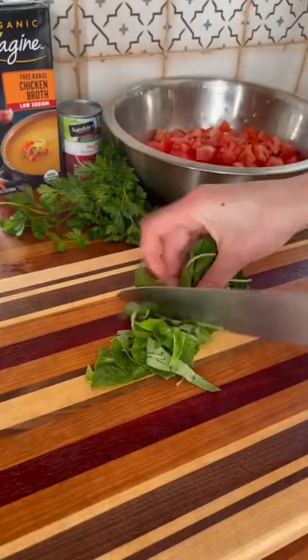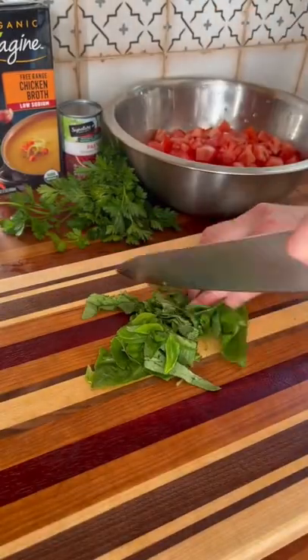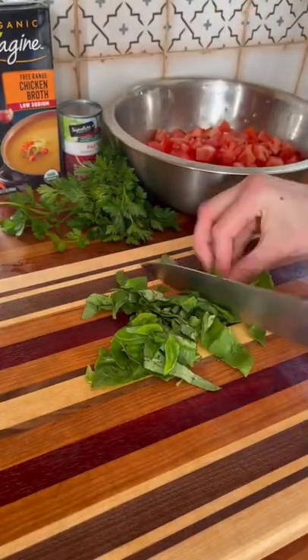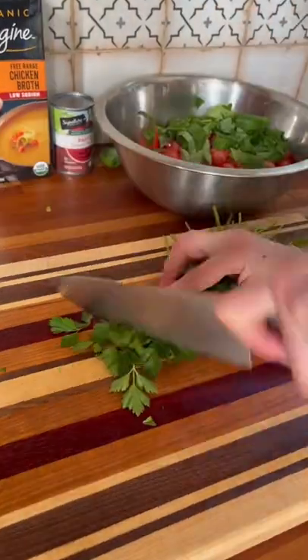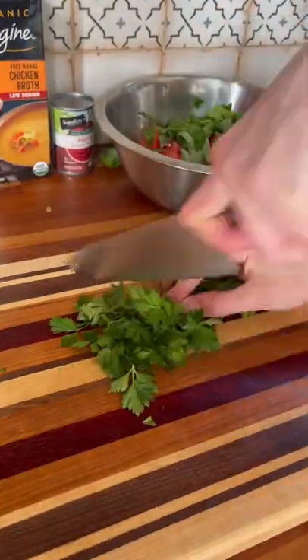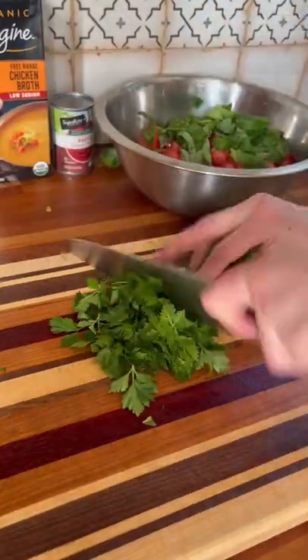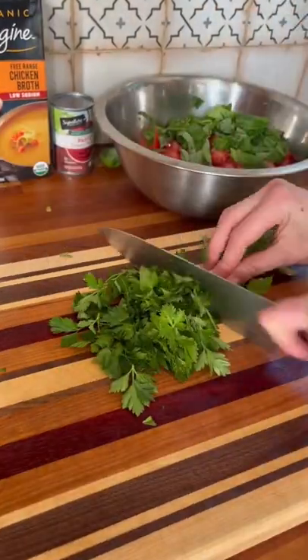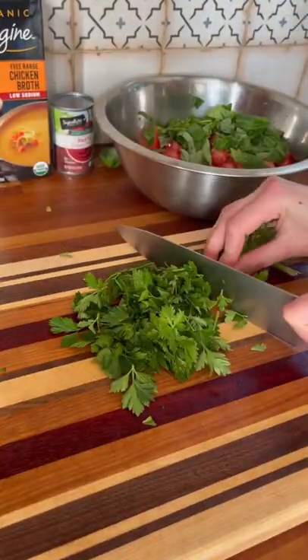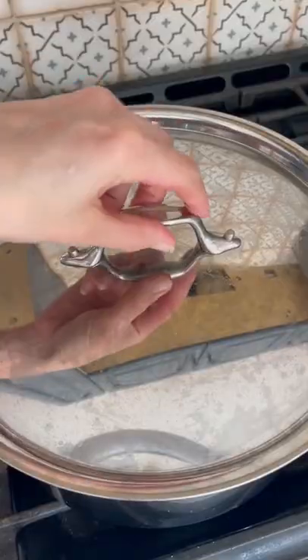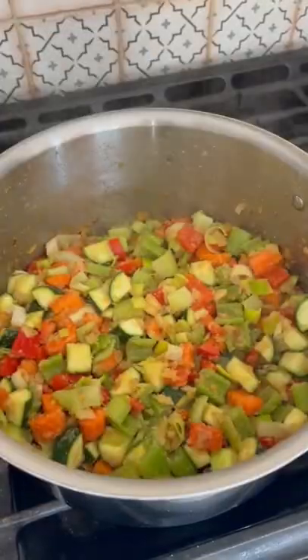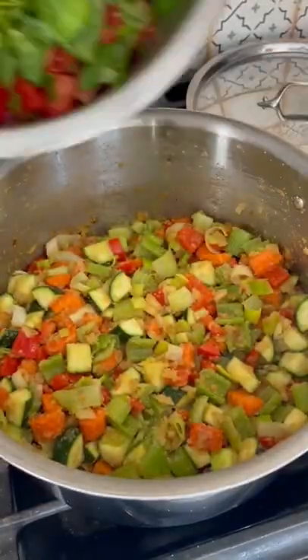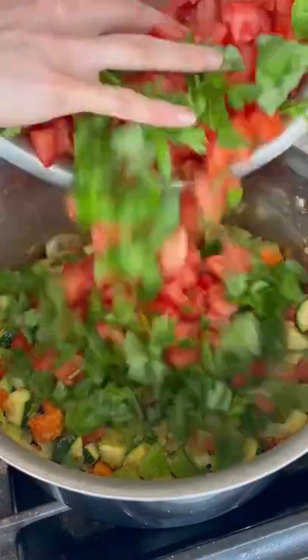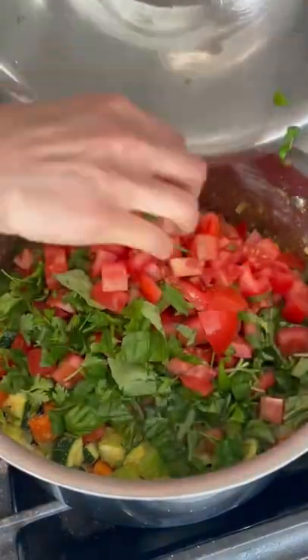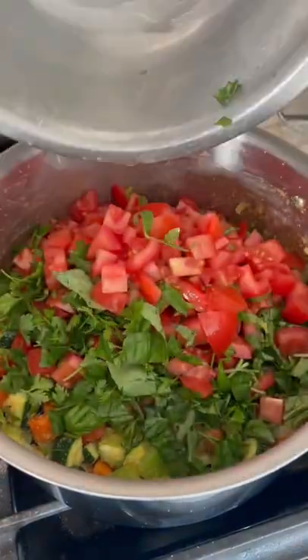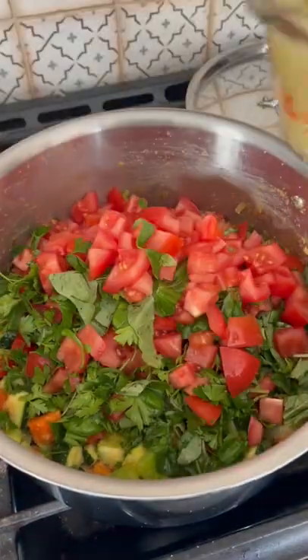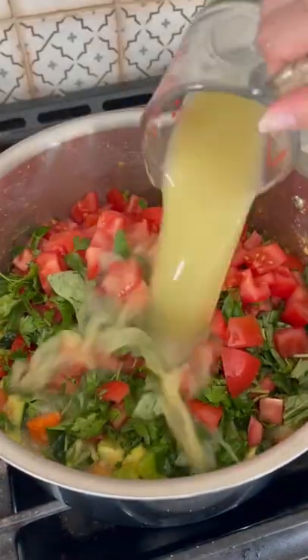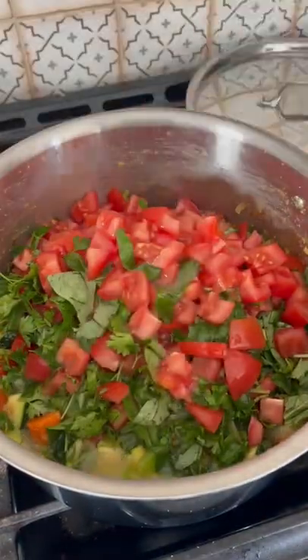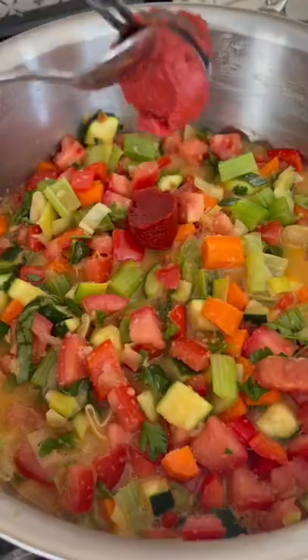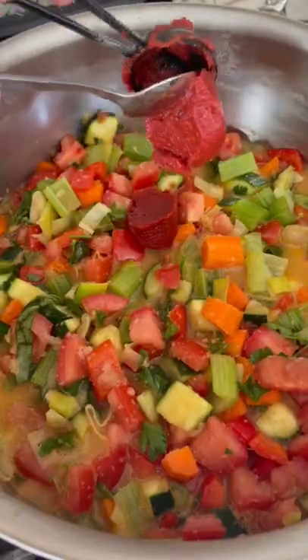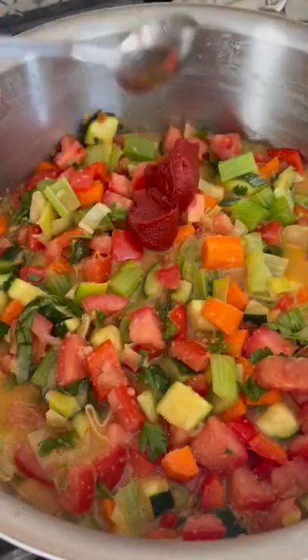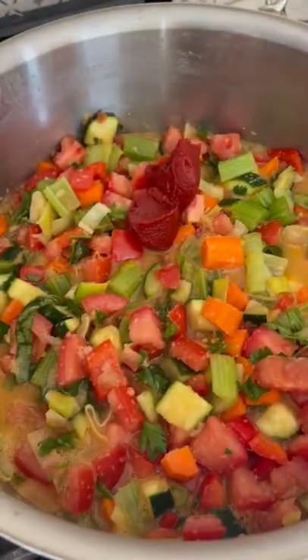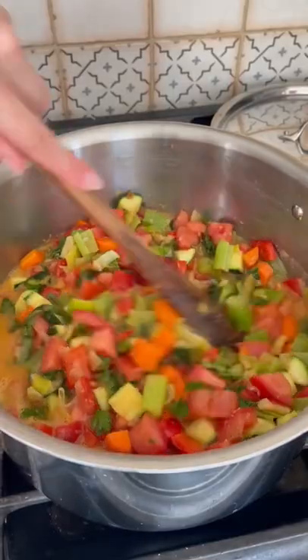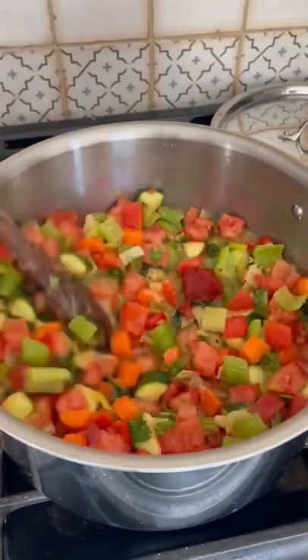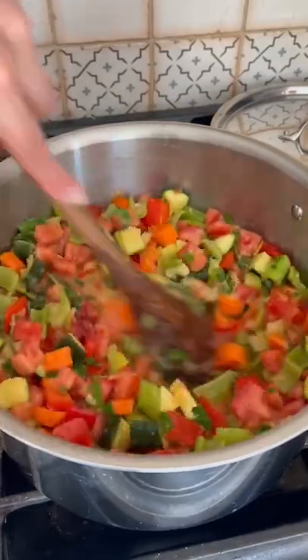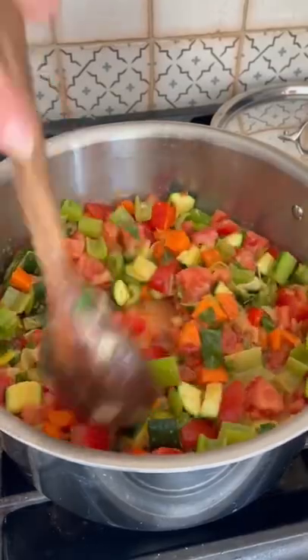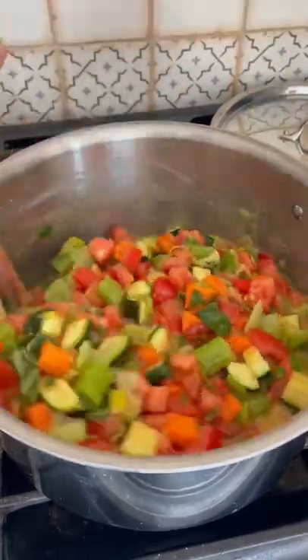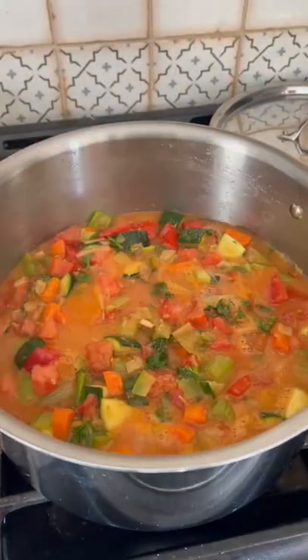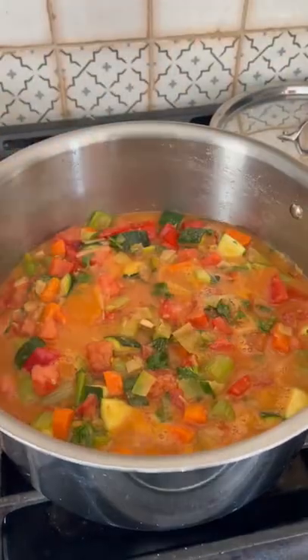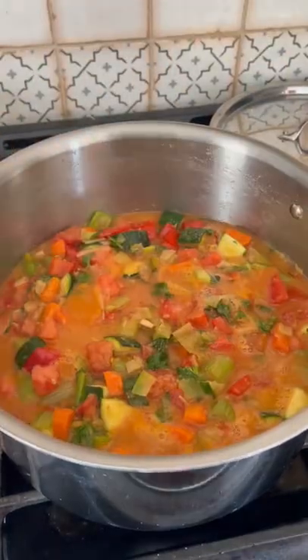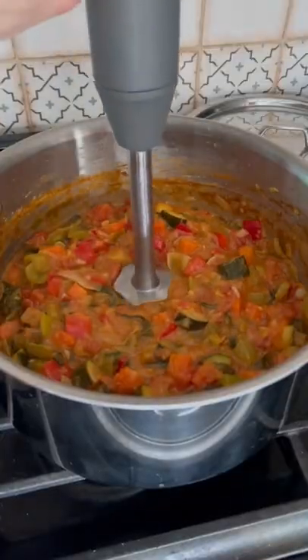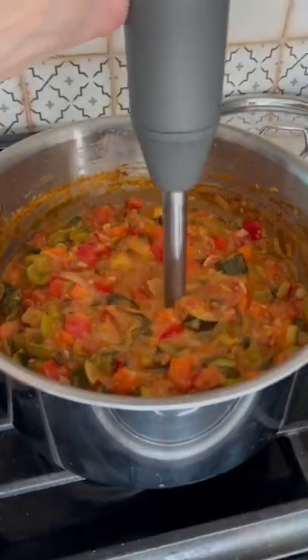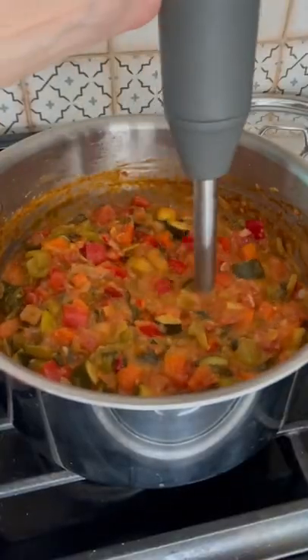Then chop up your tomatoes, basil, and parsley and add them to the stock pot. Next, add your bone broth and your tomato paste and stir. I did end up adding about 15 ounces of tomato sauce at the very end, so make sure you don't skip this part.